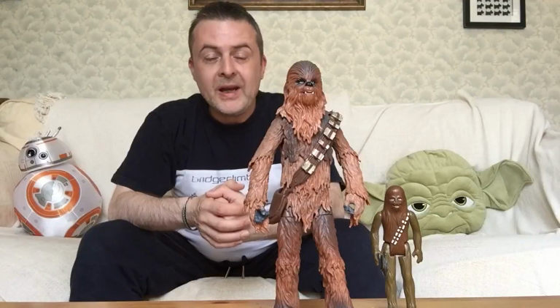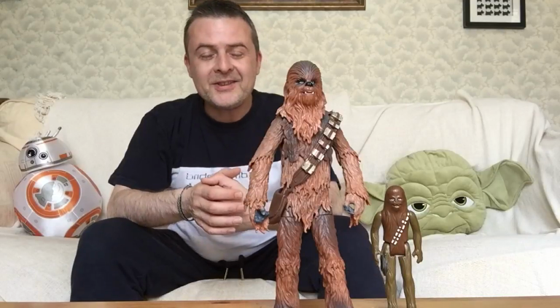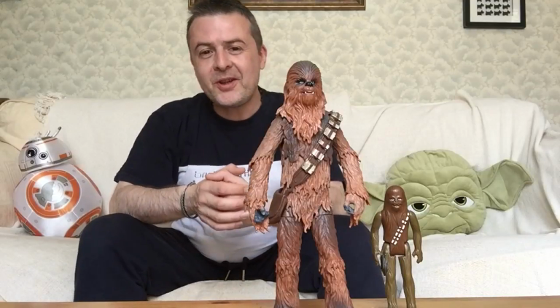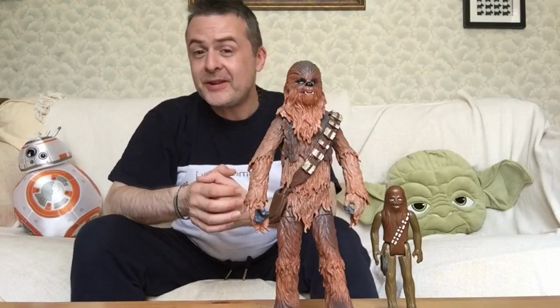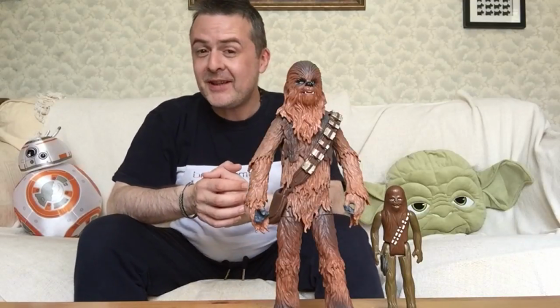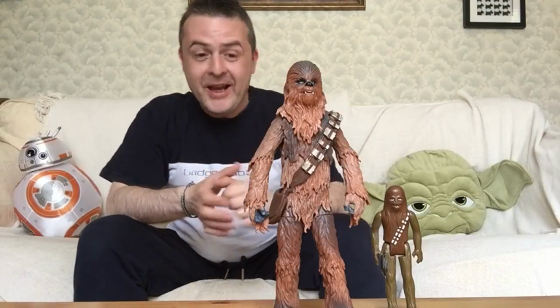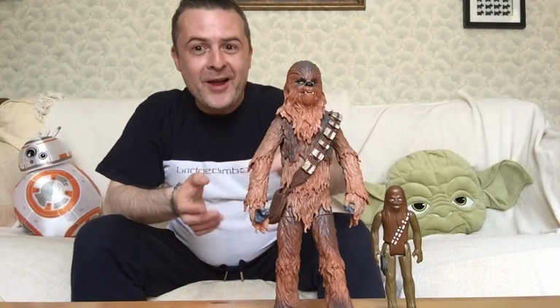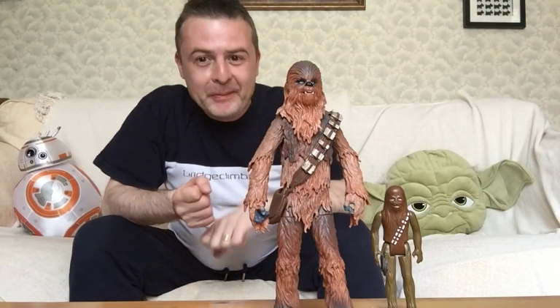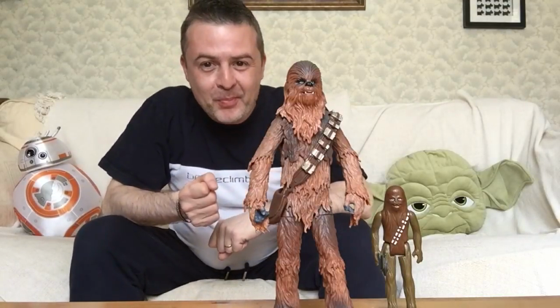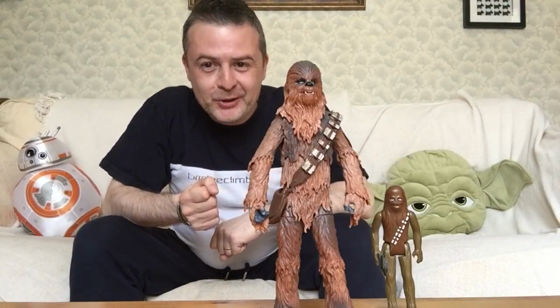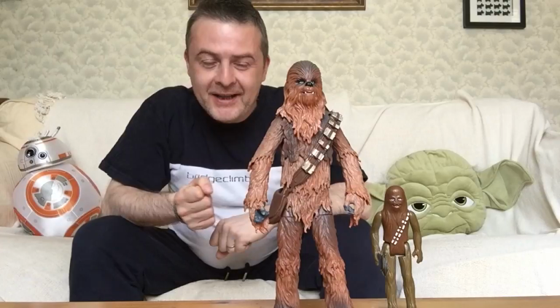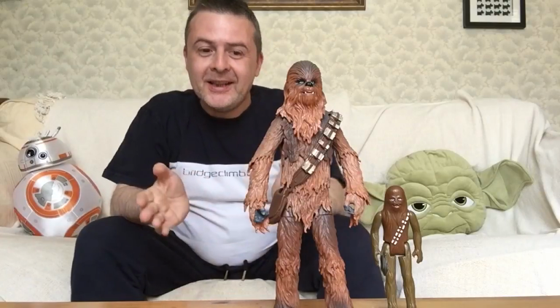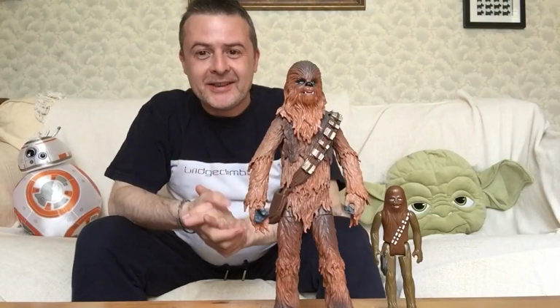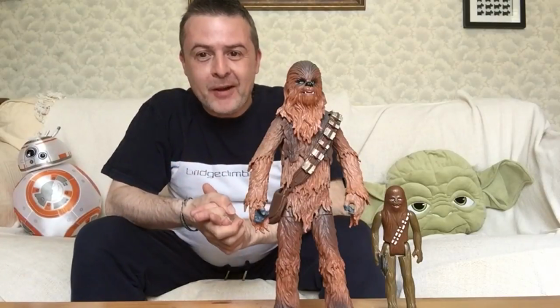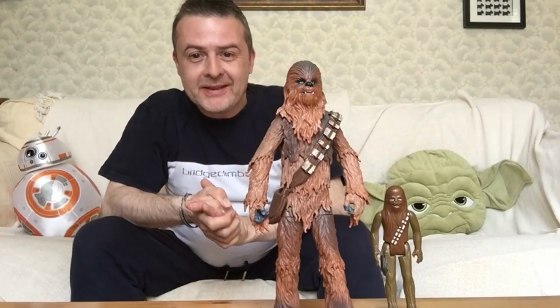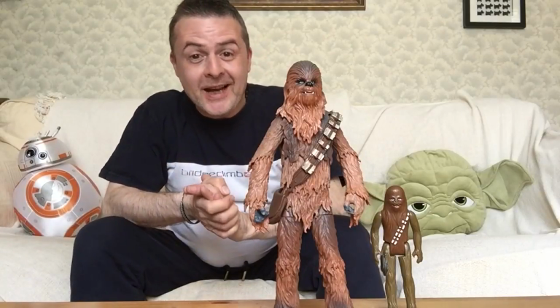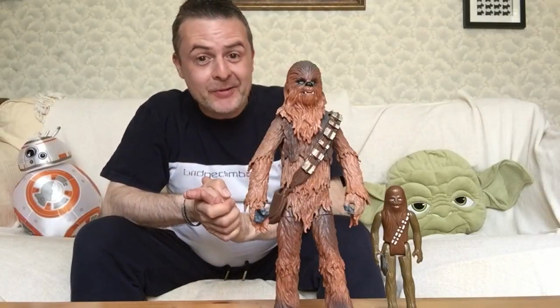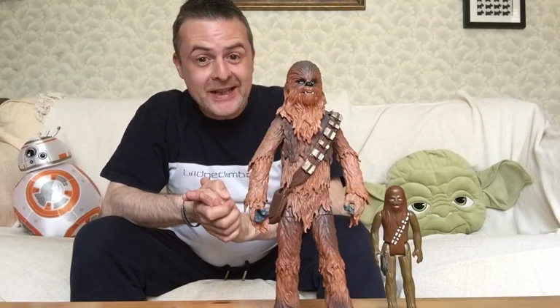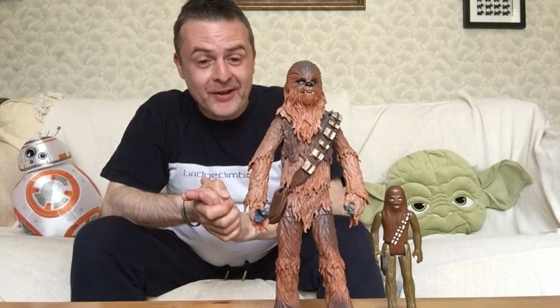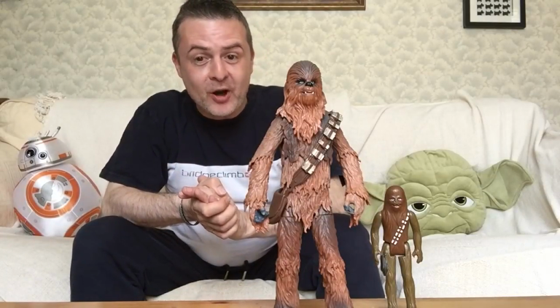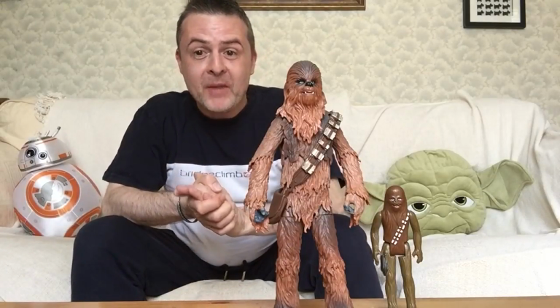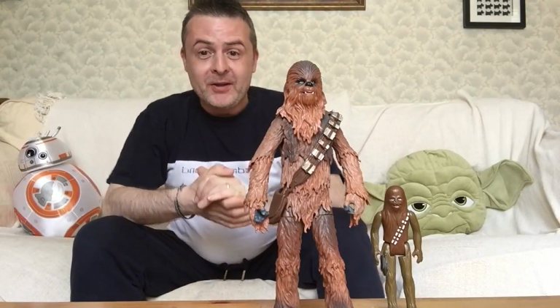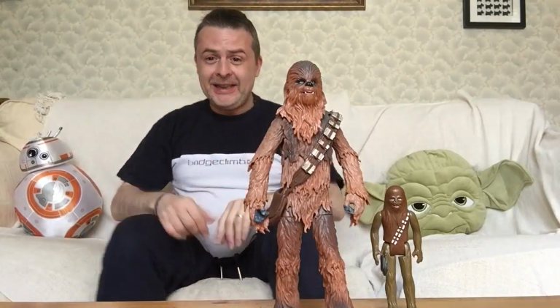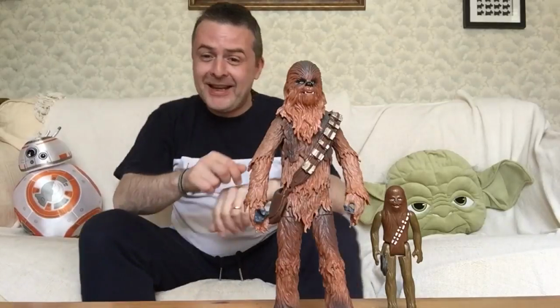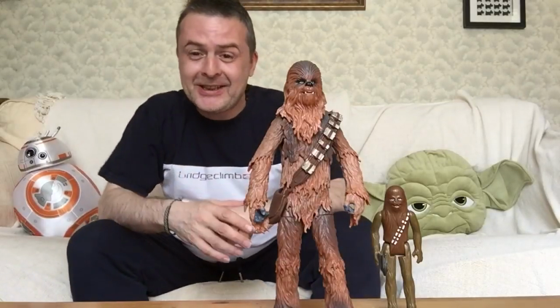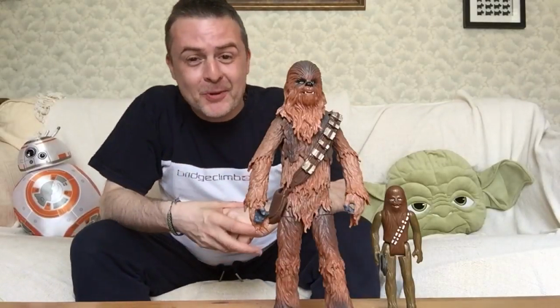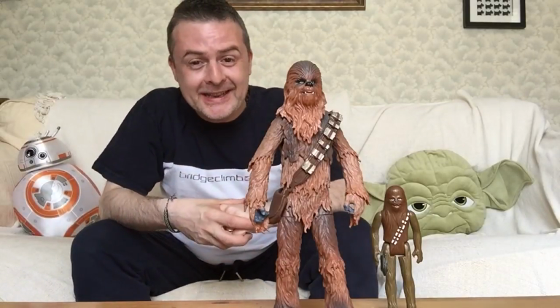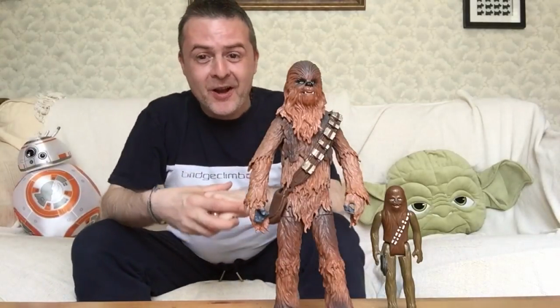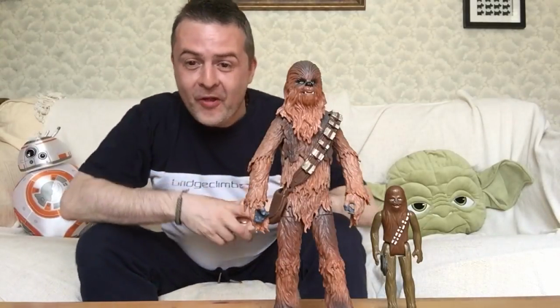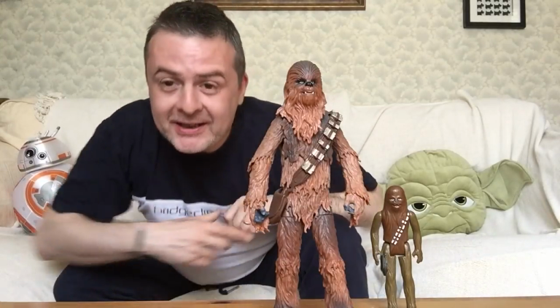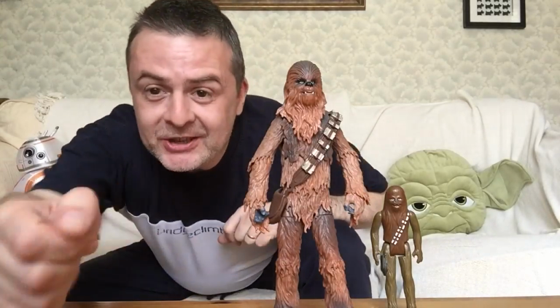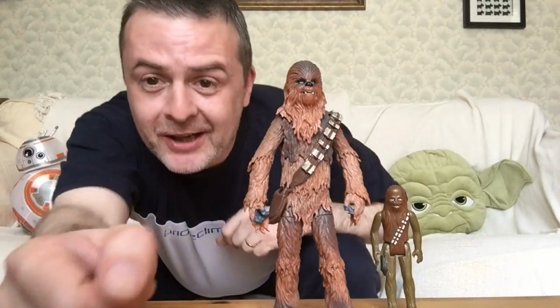Hey guys, it's Roscoe and on the Space Catch today, I thought we would compare Chewbaccas, seeing as I have a Black Series and an original Kenner version of him. So obviously there's so much more detailing on the Black Series. Let's check it out.